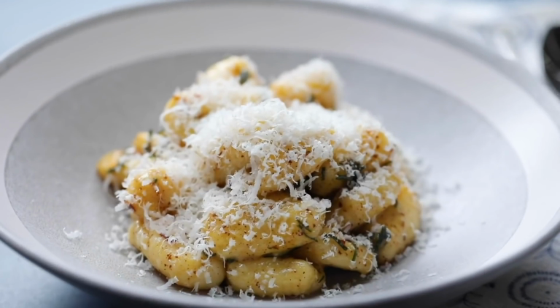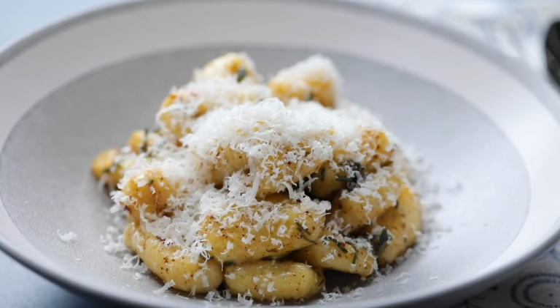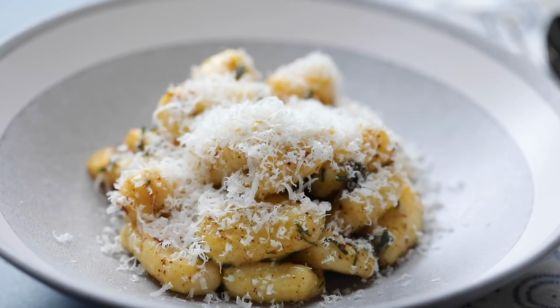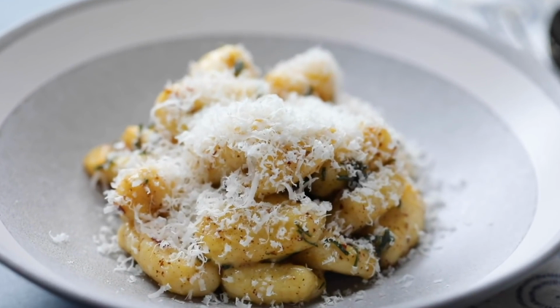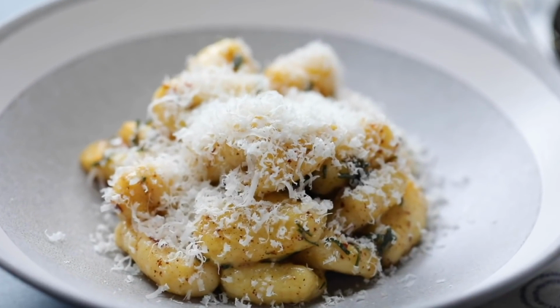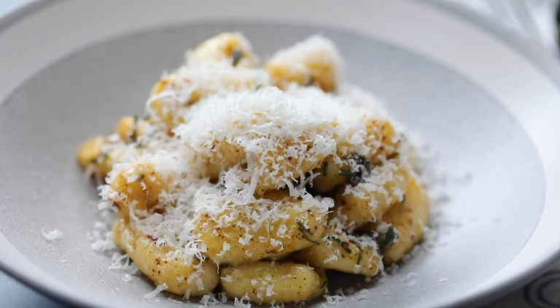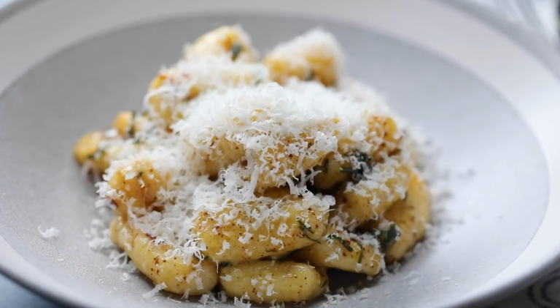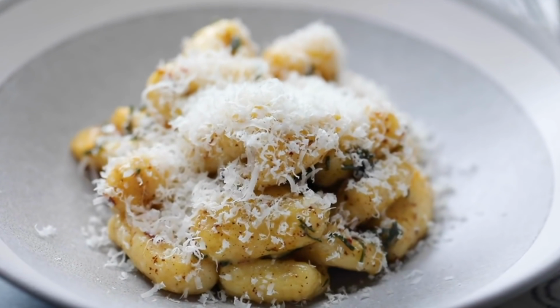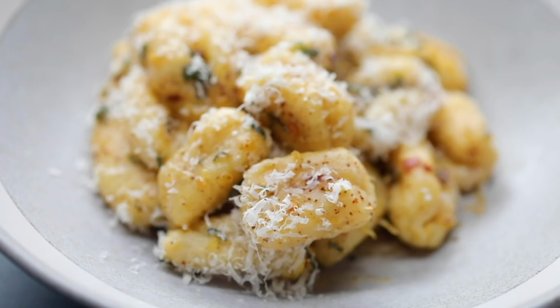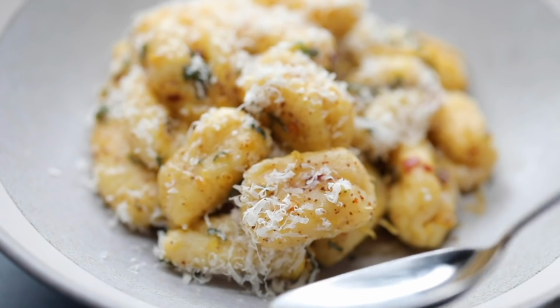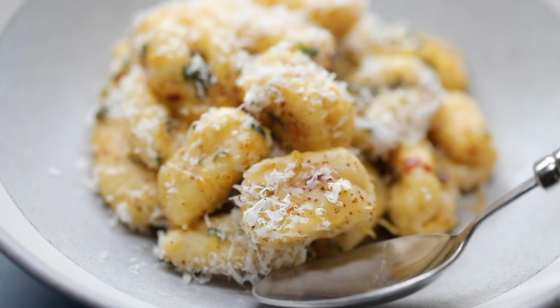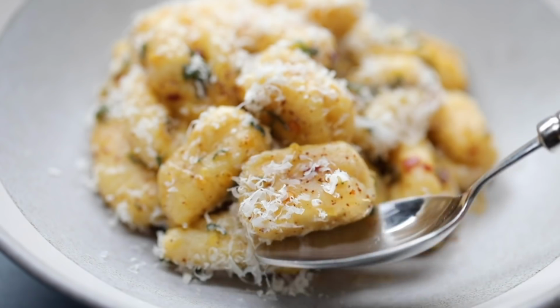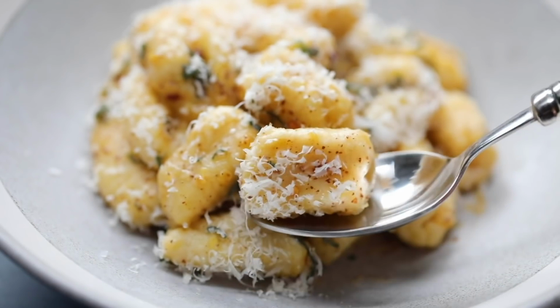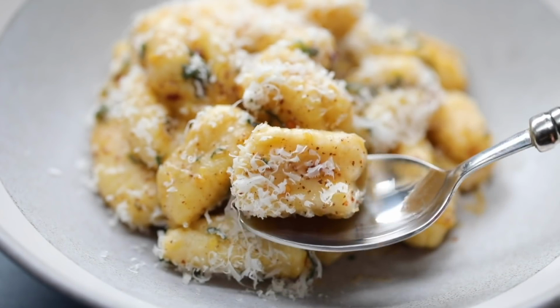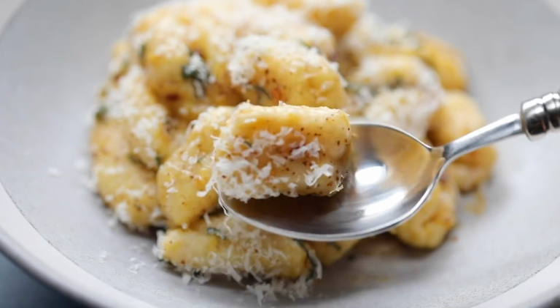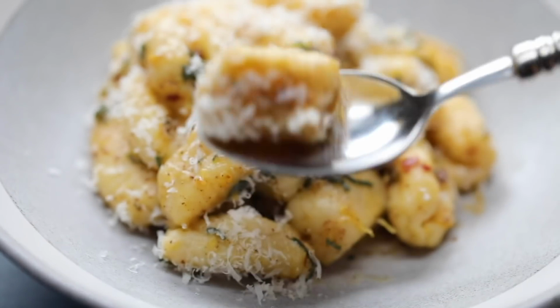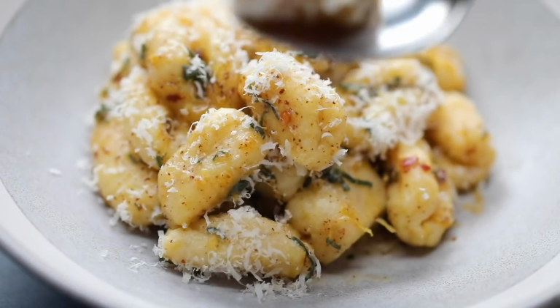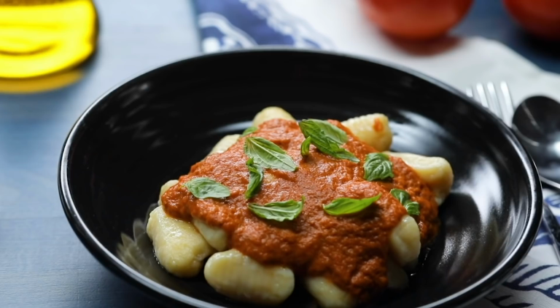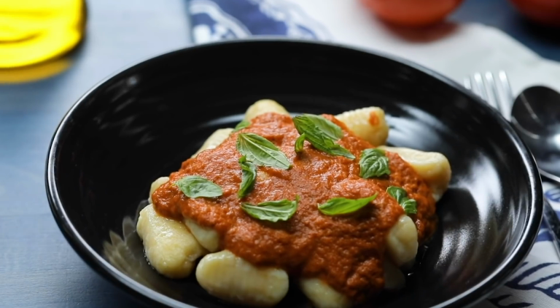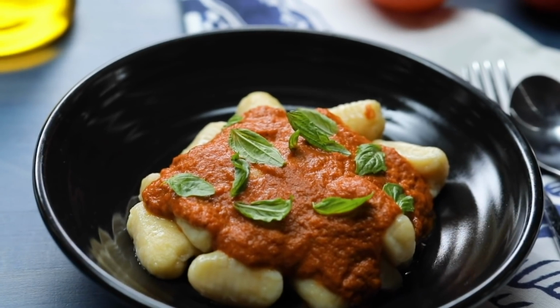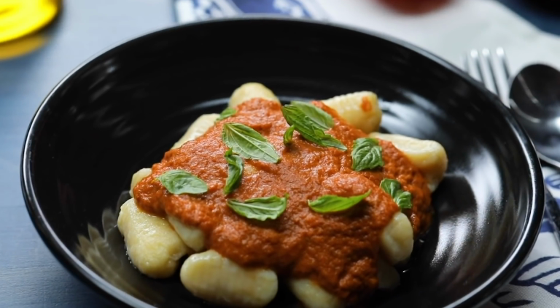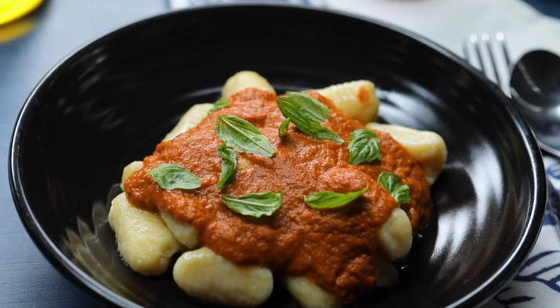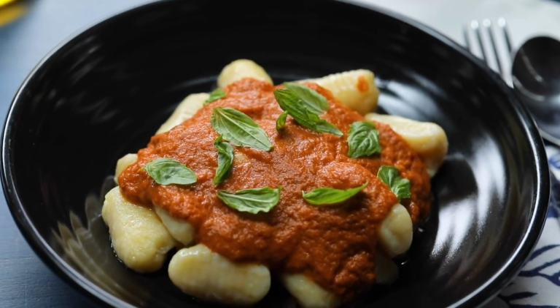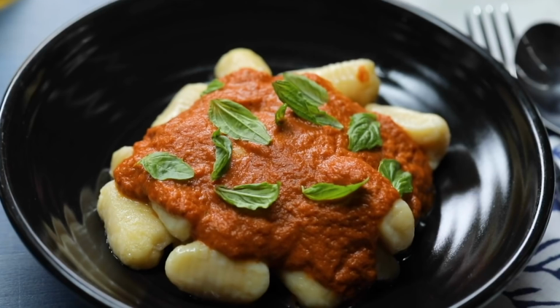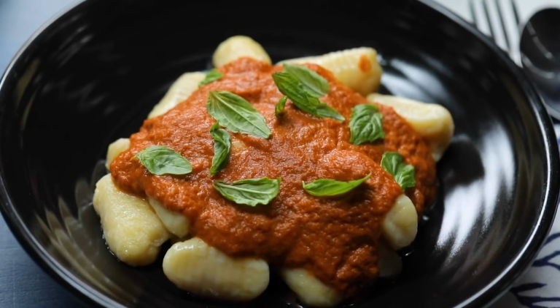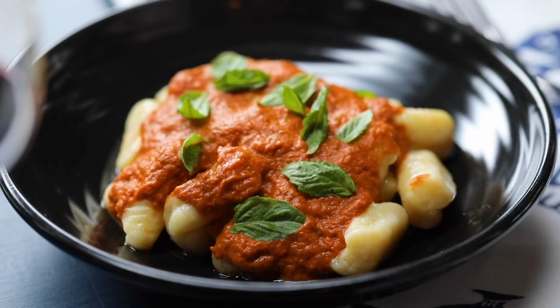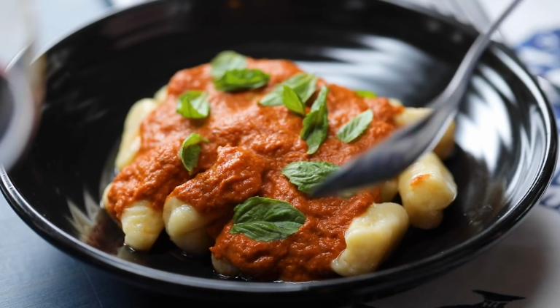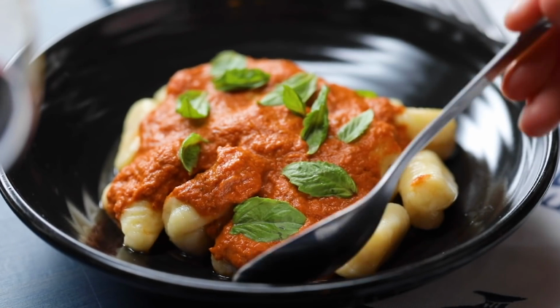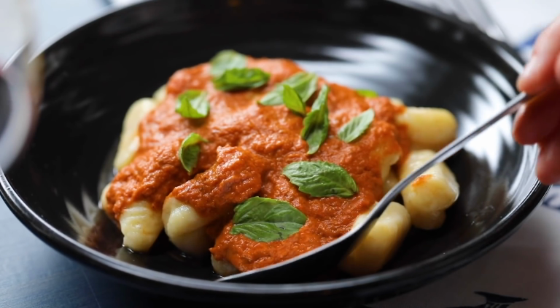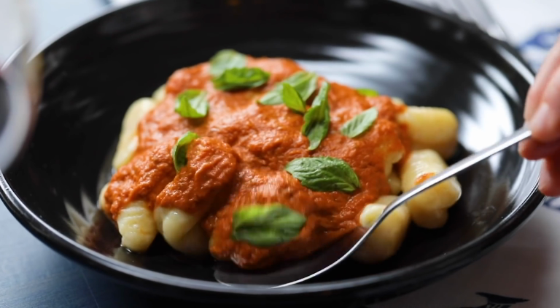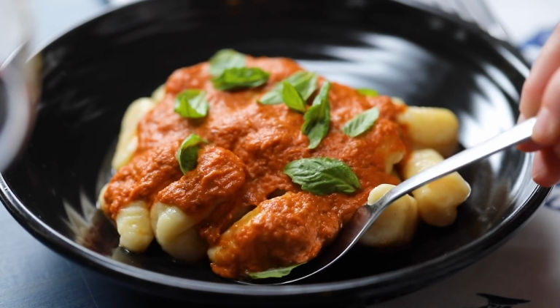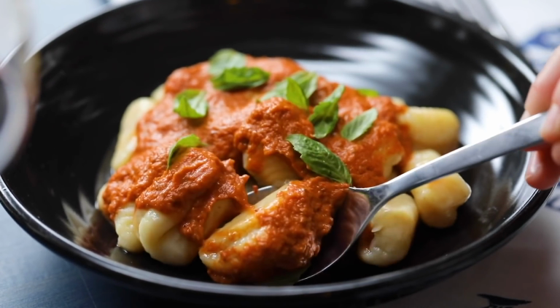That's how you make the best homemade gnocchi. The texture is so pillowy, so light, and it absolutely just melts in your mouth. When you try this recipe for yourself, you're going to feel like a total gnocchi pro. Guaranteed.